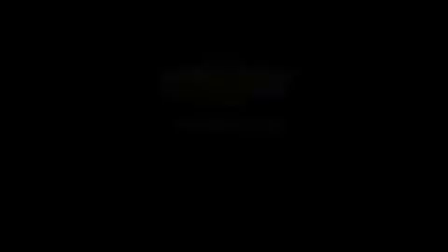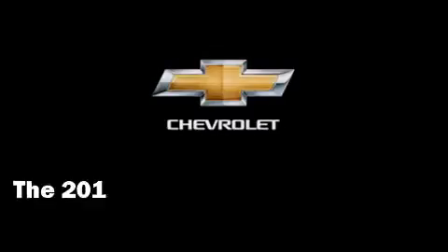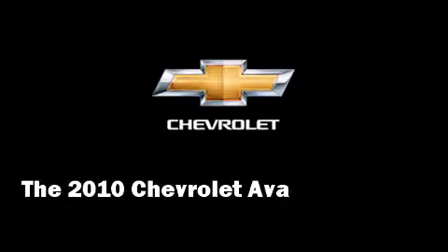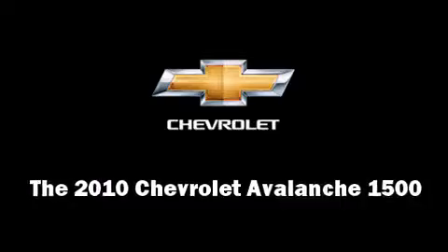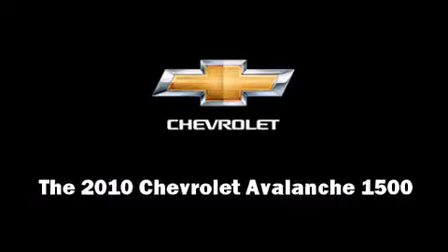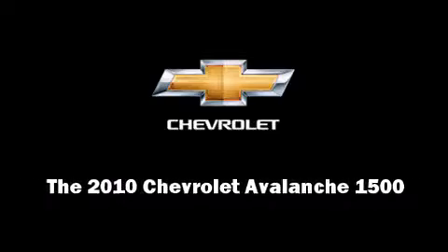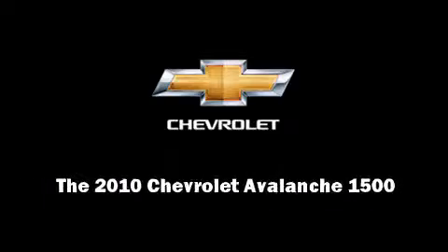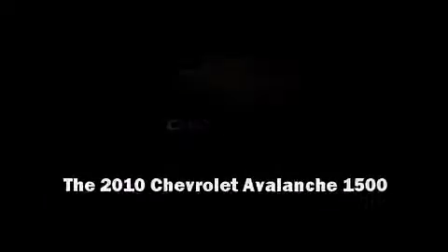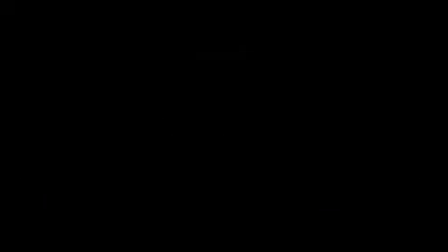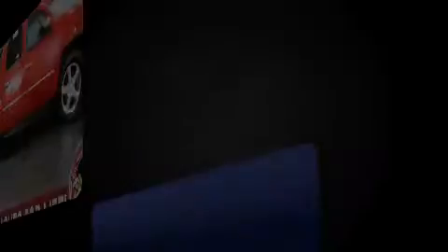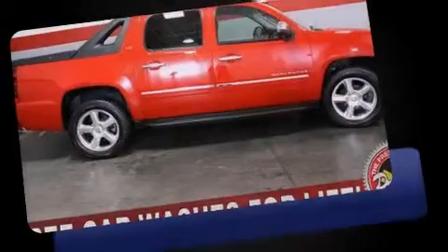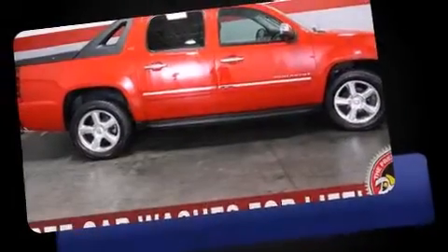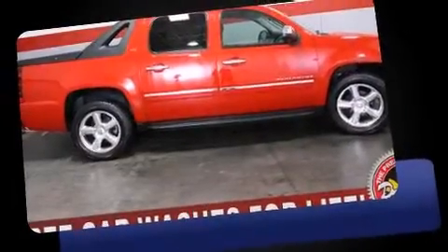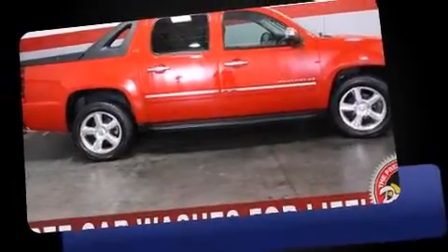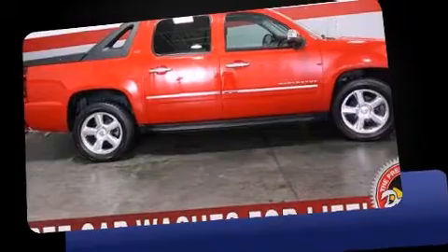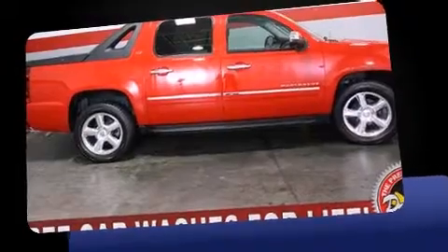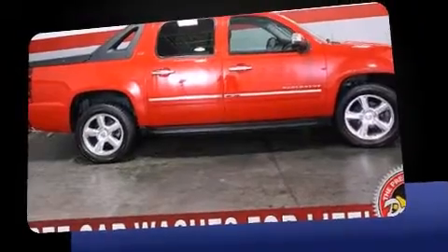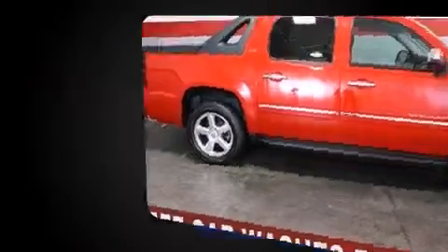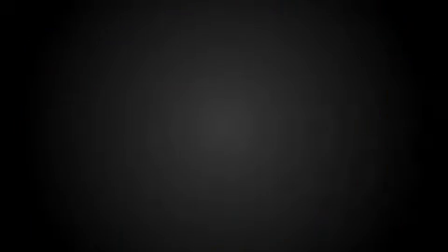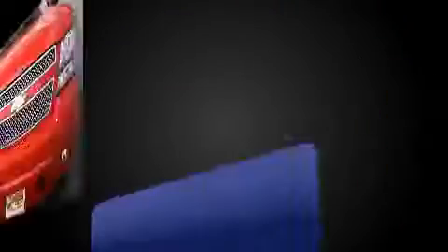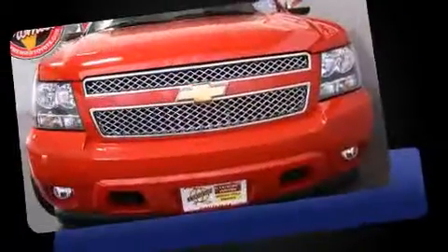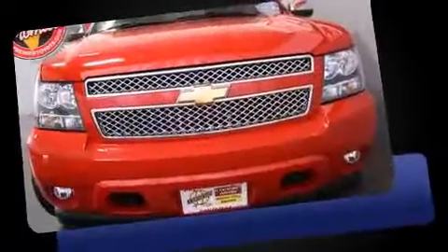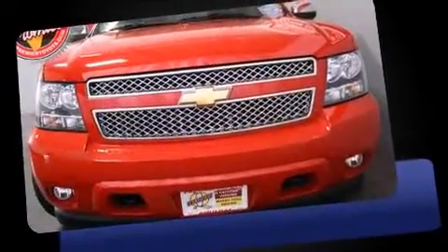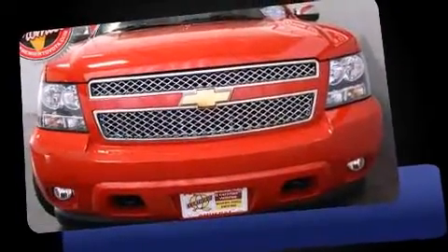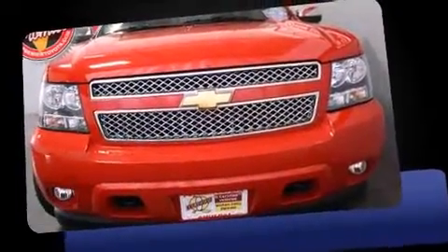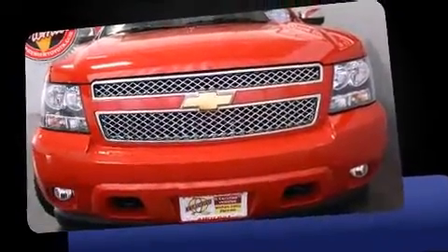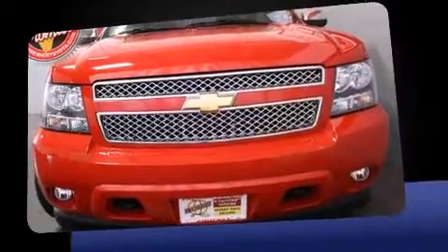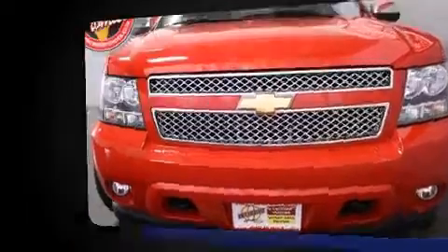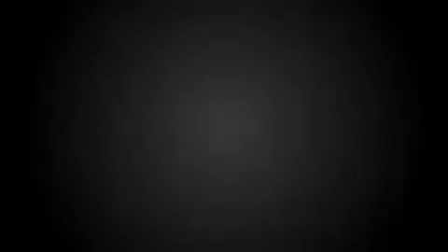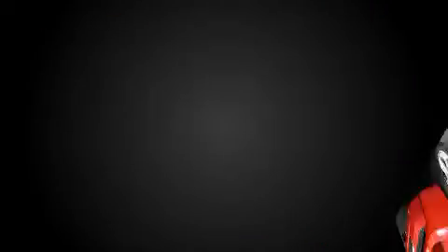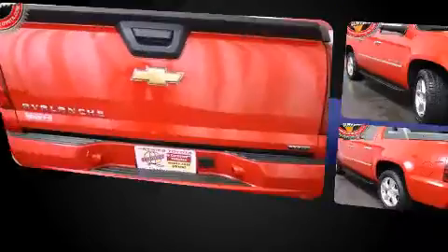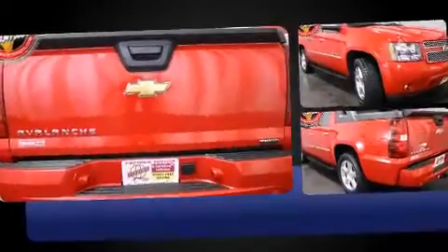This 4-door, 5-passenger truck just recently passed the 40,000 mile mark. Under the hood, you'll find an 8-cylinder engine with more than 300 horsepower, providing a smooth and predictable driving experience.